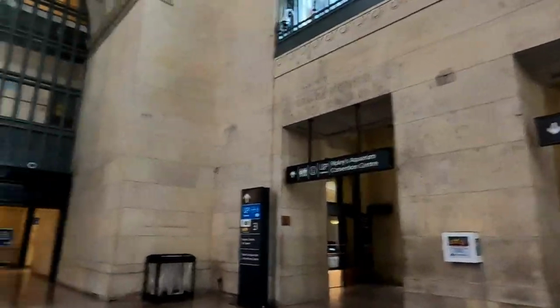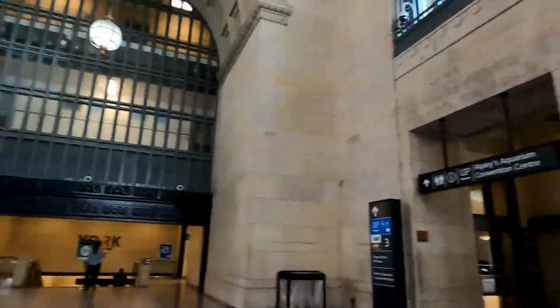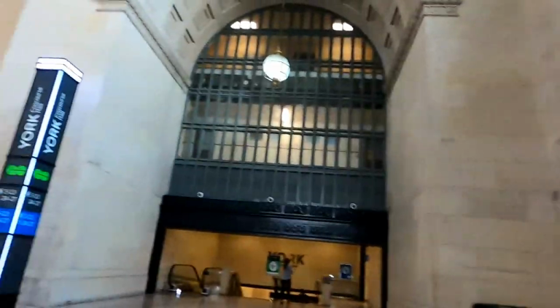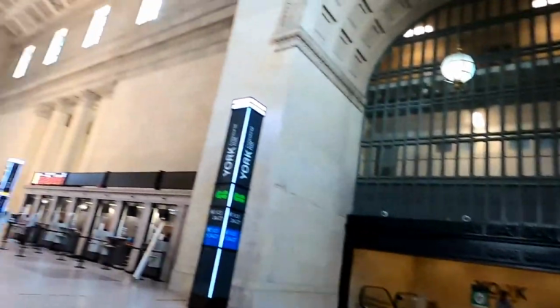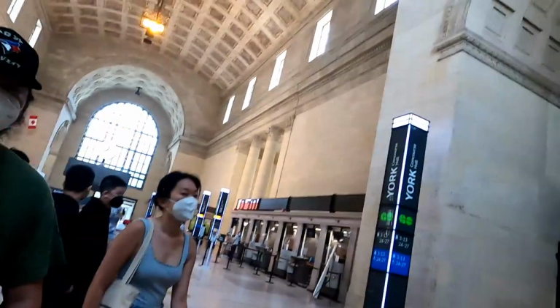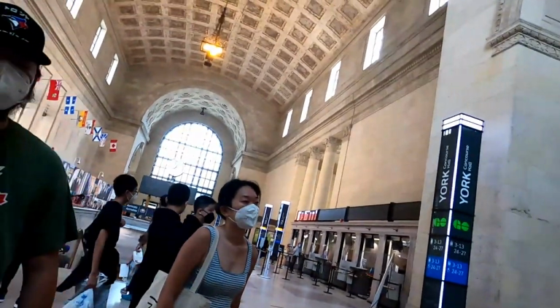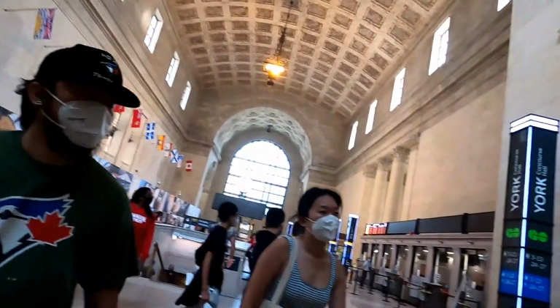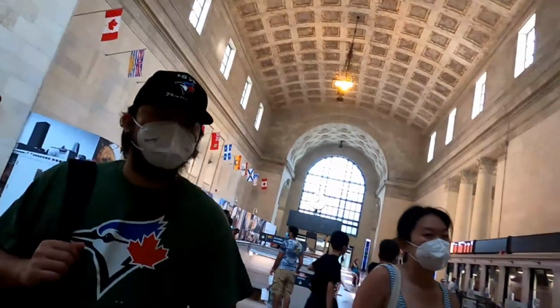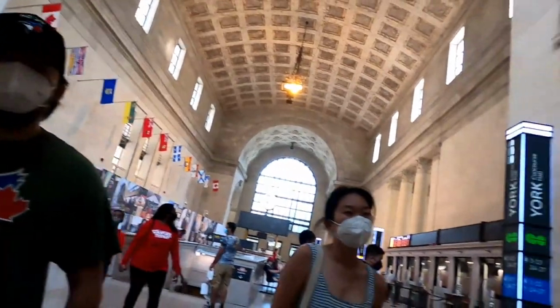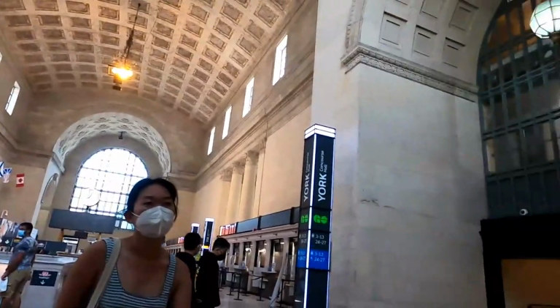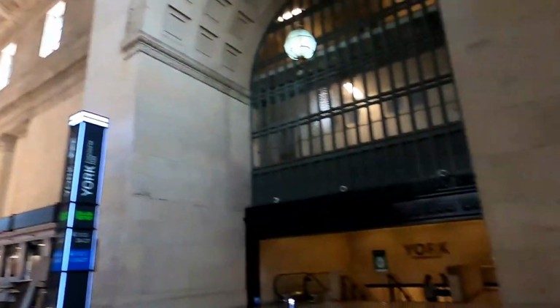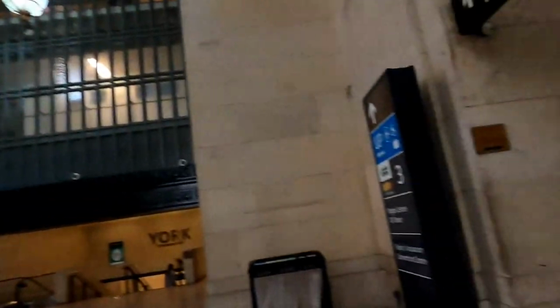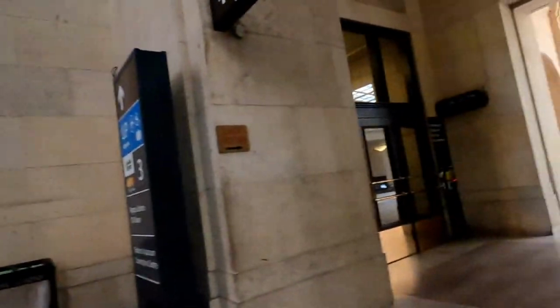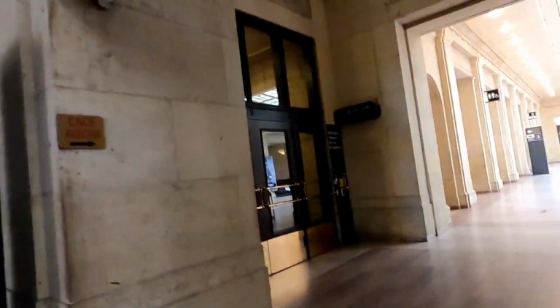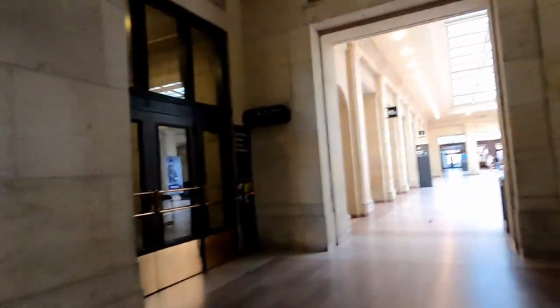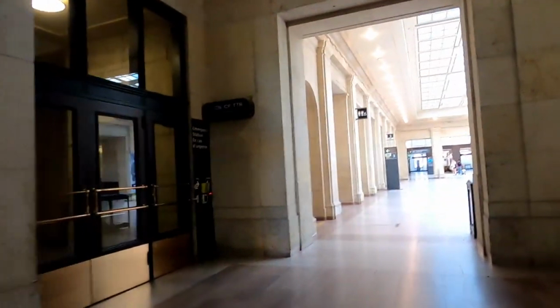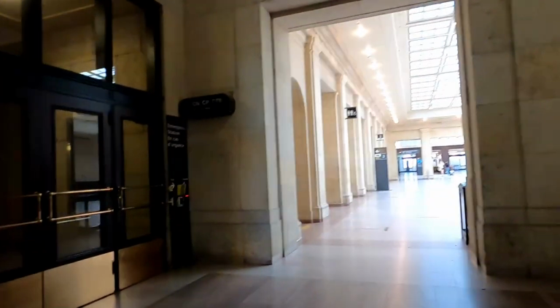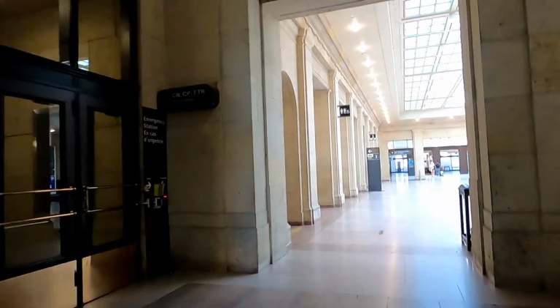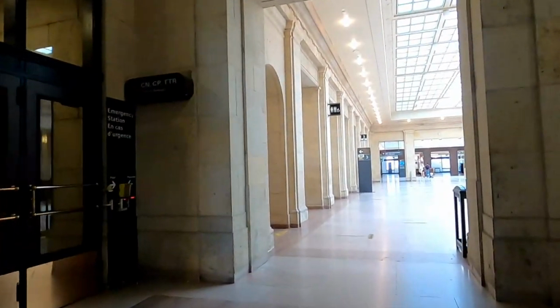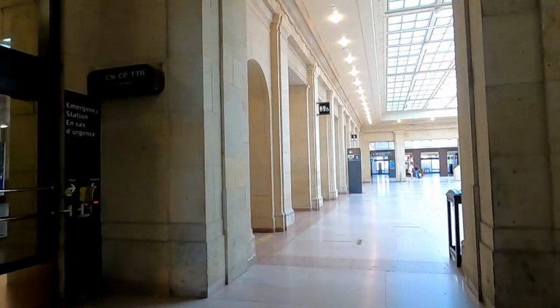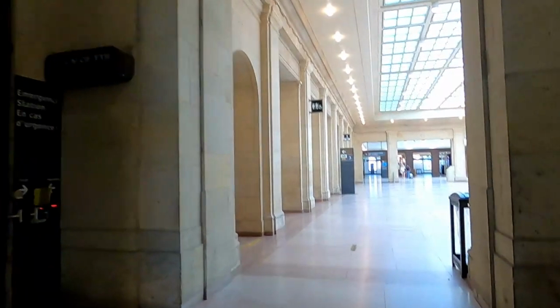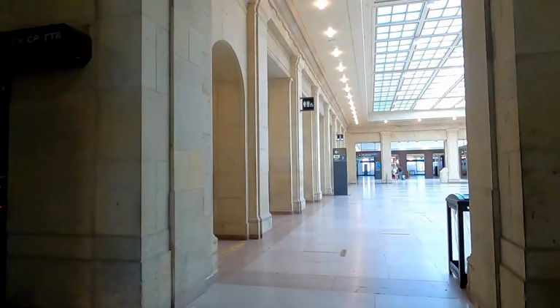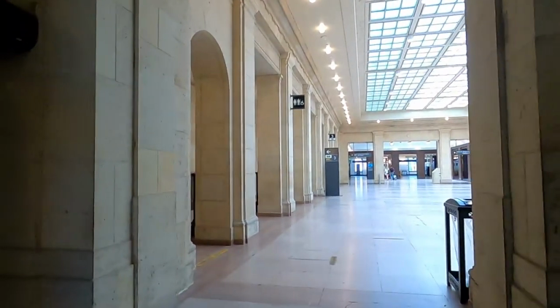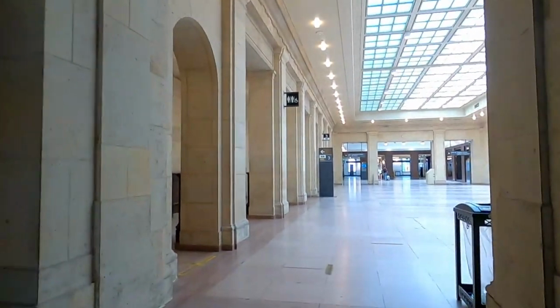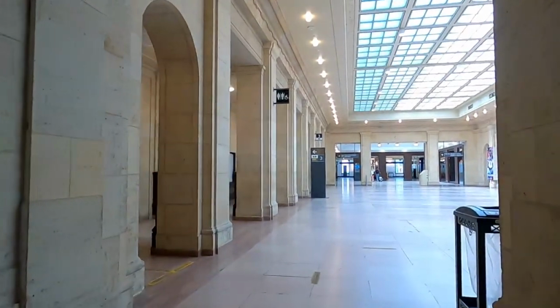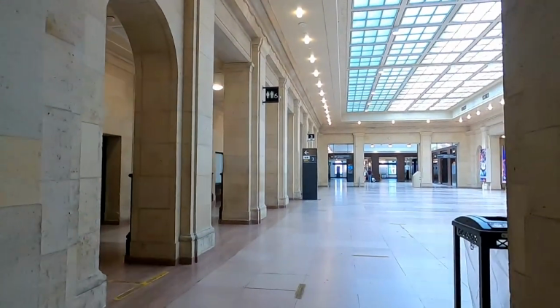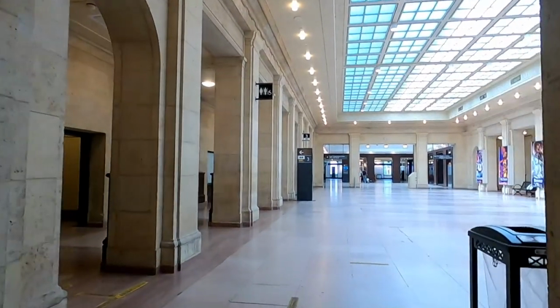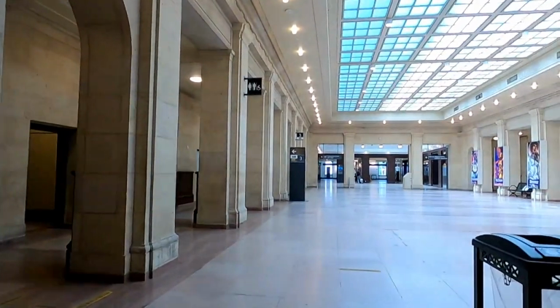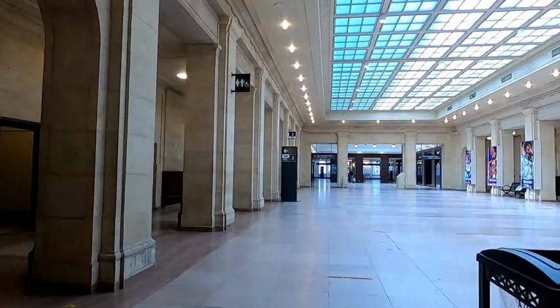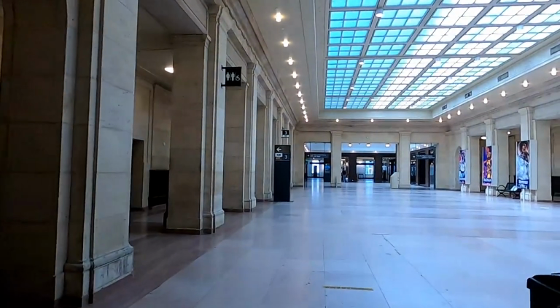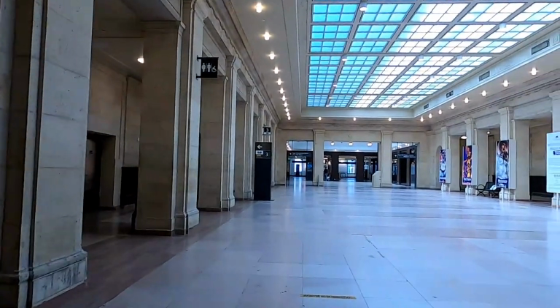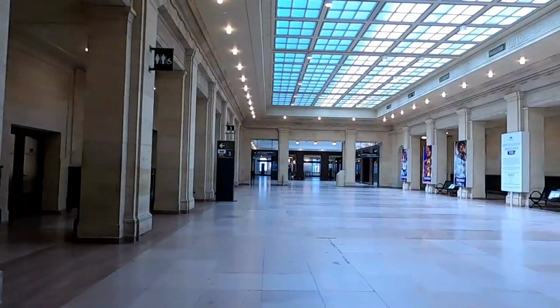This area right here is called the Great Hall, and this is the second busiest train station in North America. If you do have to go to the washrooms, they're just up here on your left.